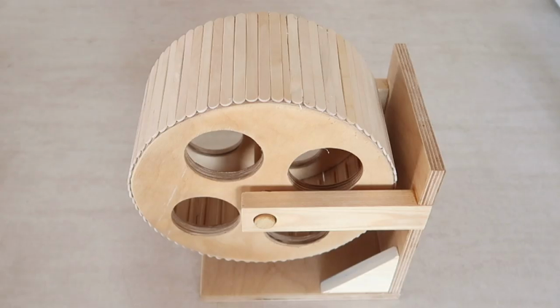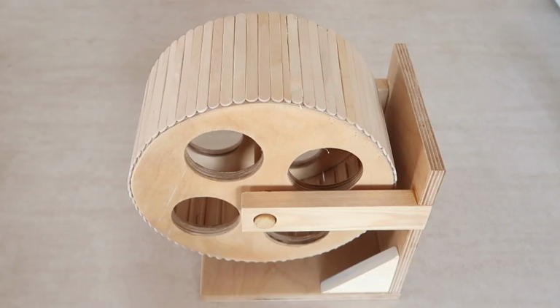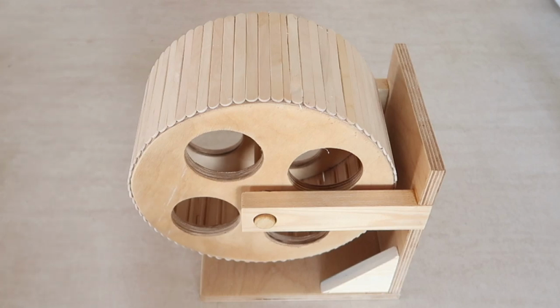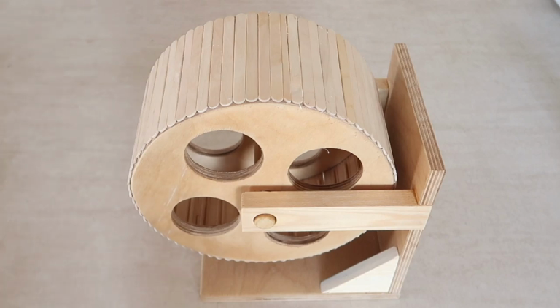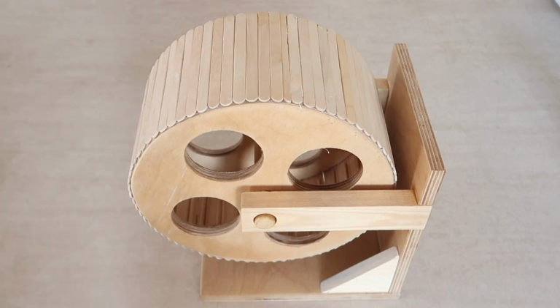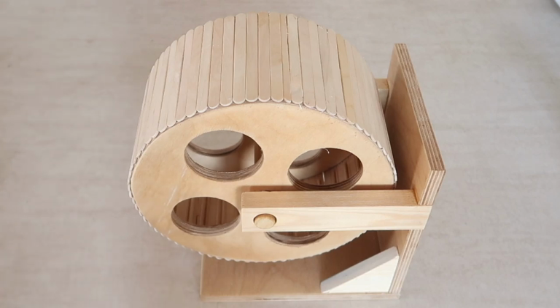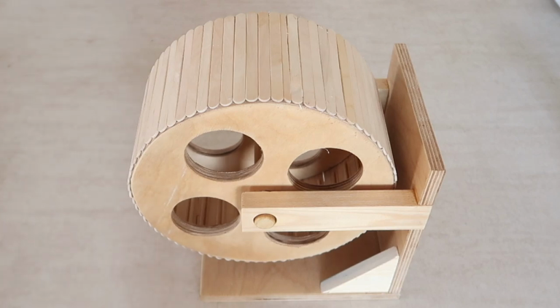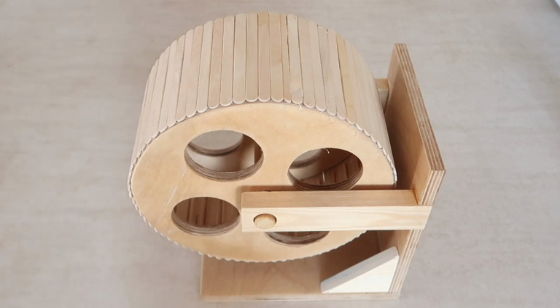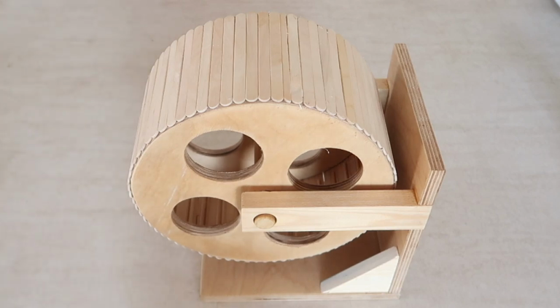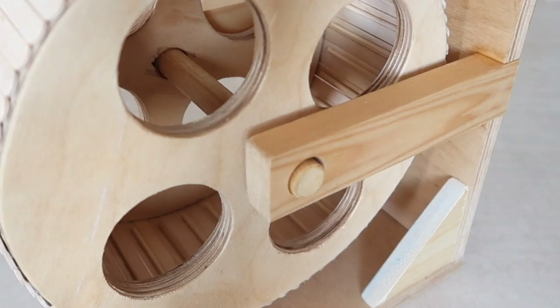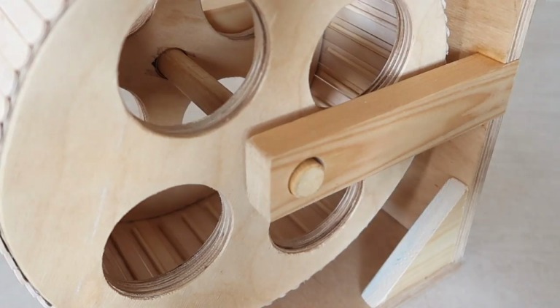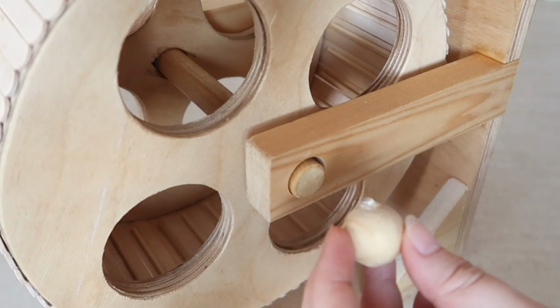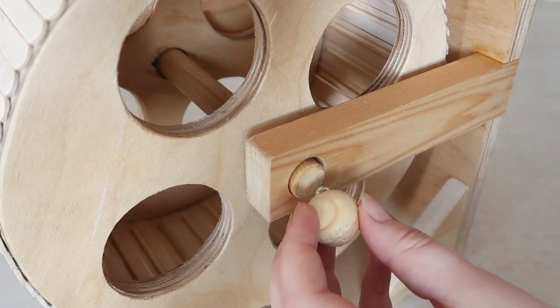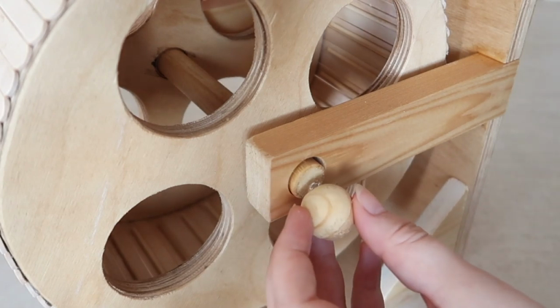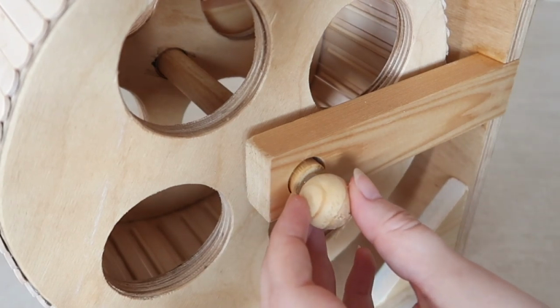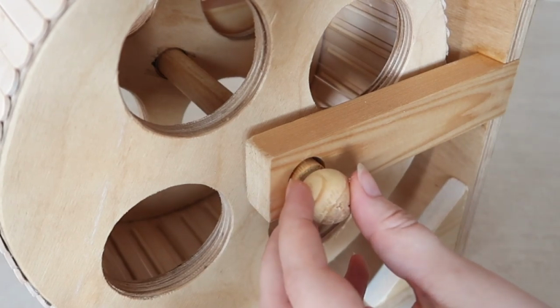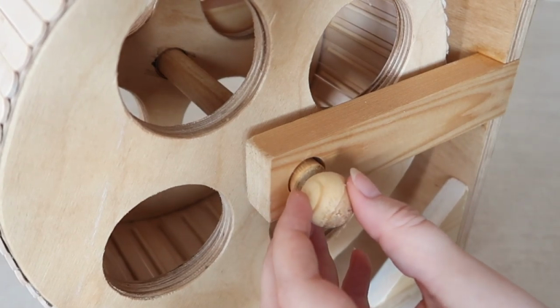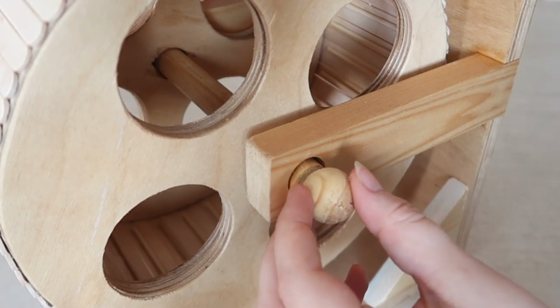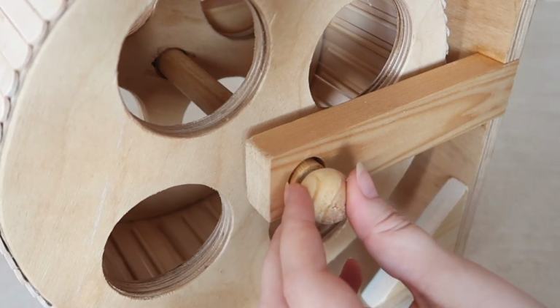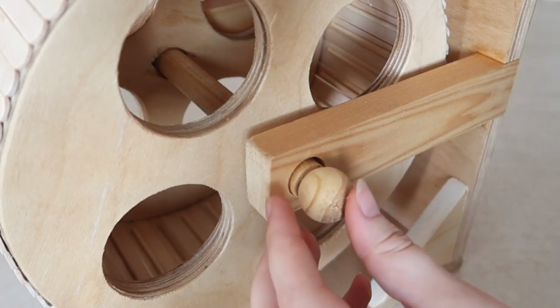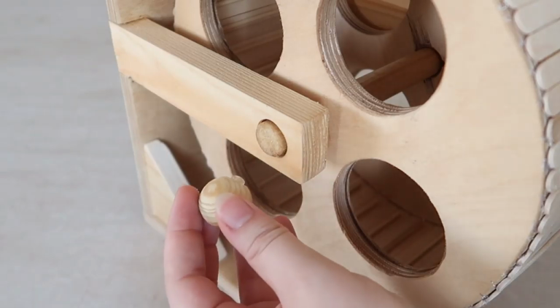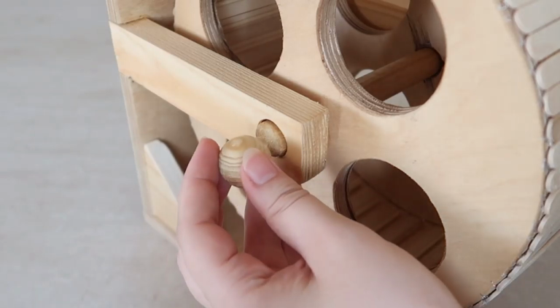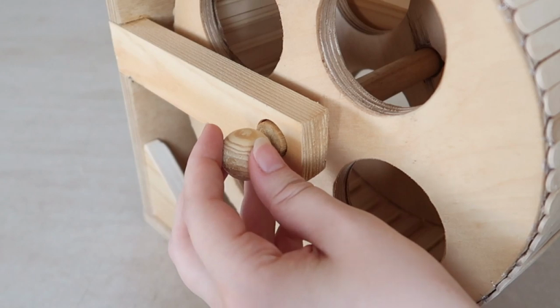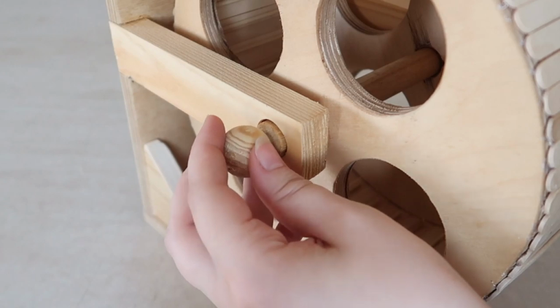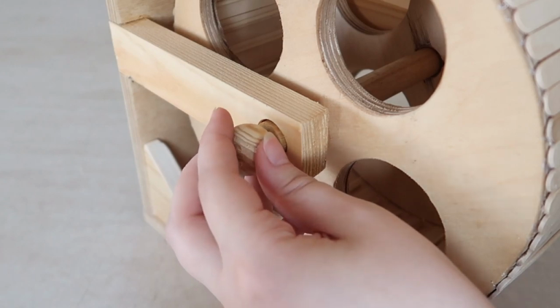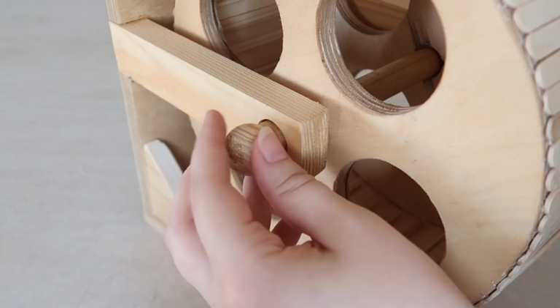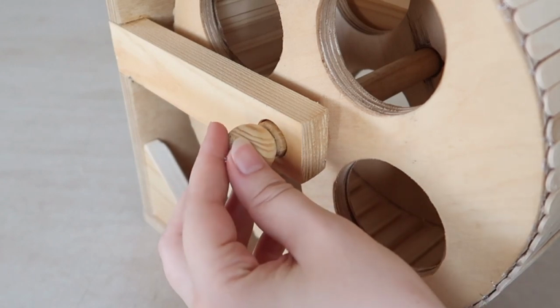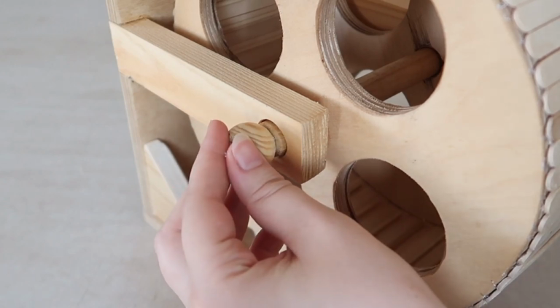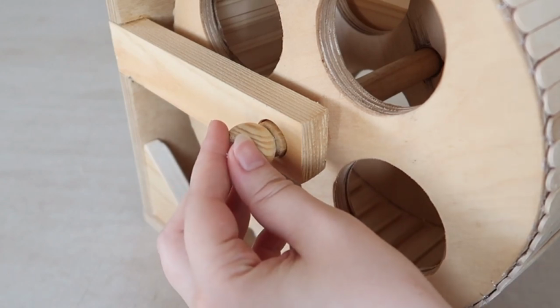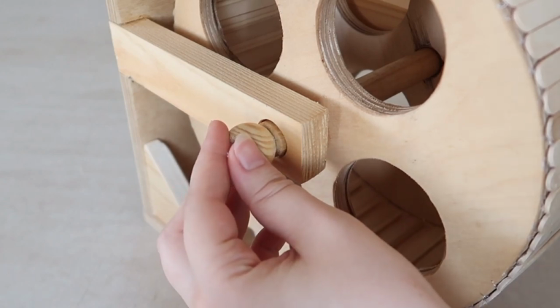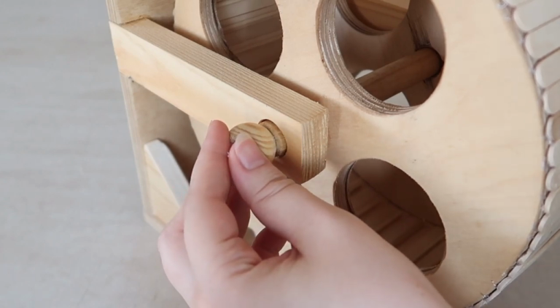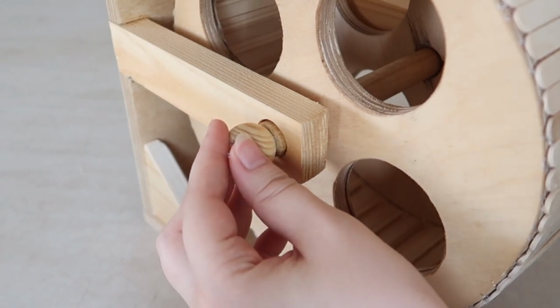Sometime later your wheel should look something like this, and the very last thing you need to do is glue stoppers to either side of the dowel. I just glued these wooden beads on, but you can use literally anything as long as it stops the dowel from sliding out. And that's it — it's done and ready to give to your hamster.